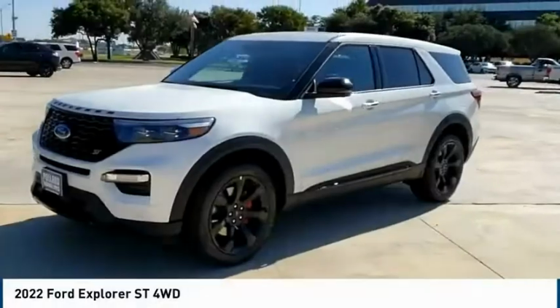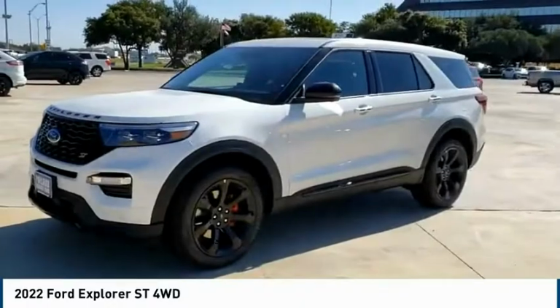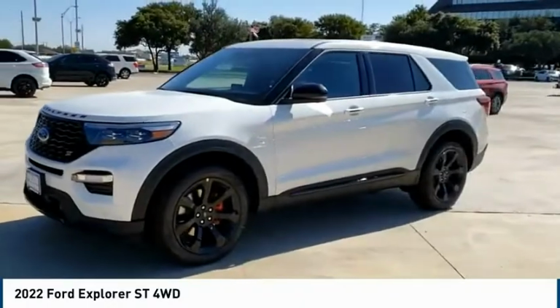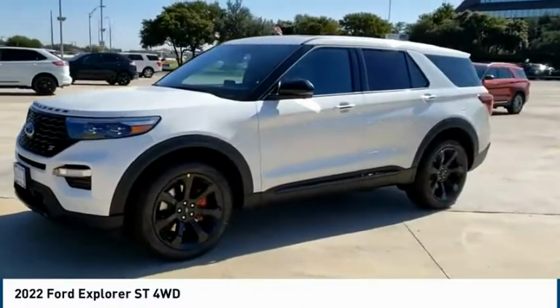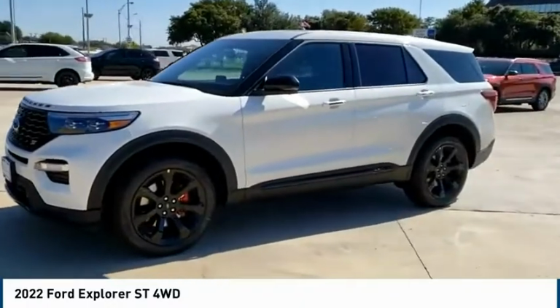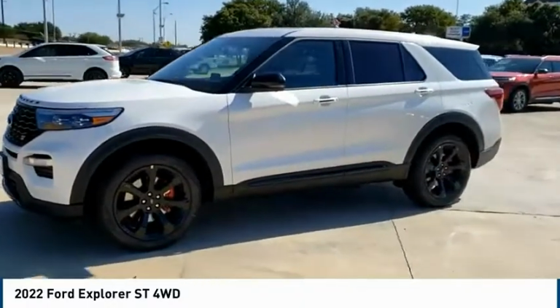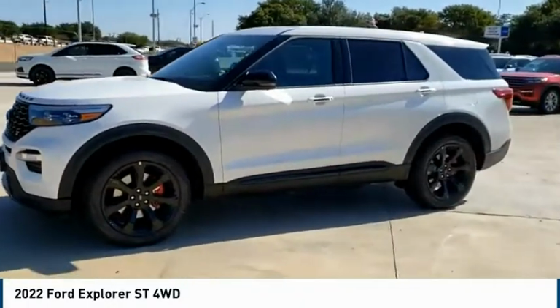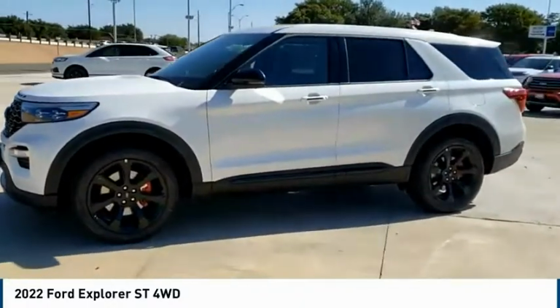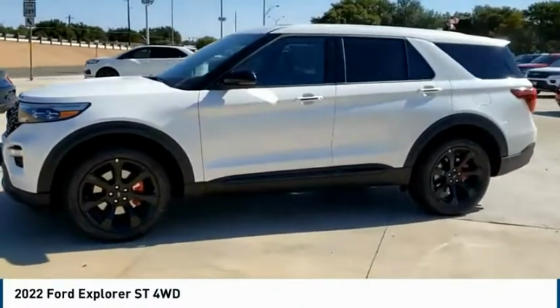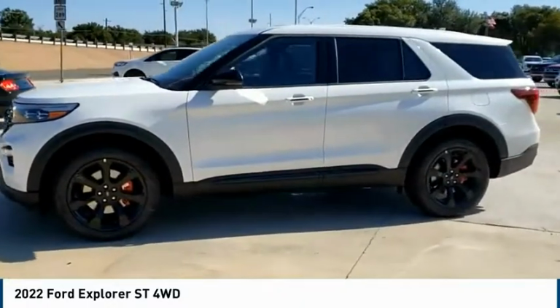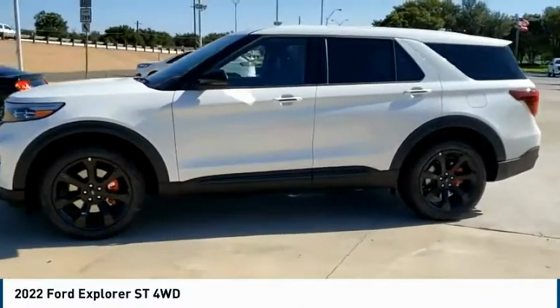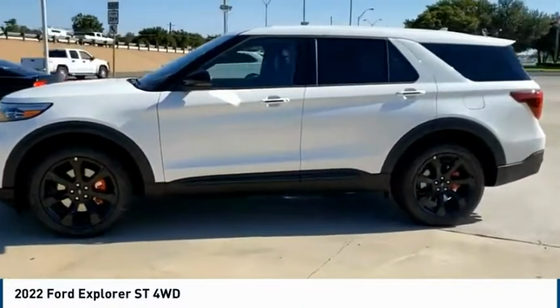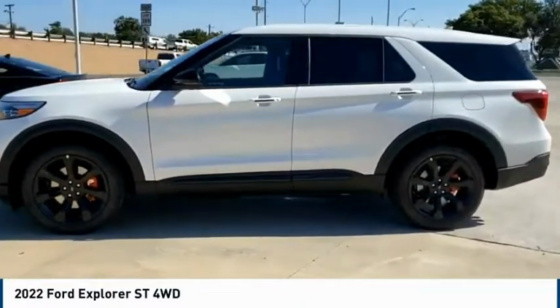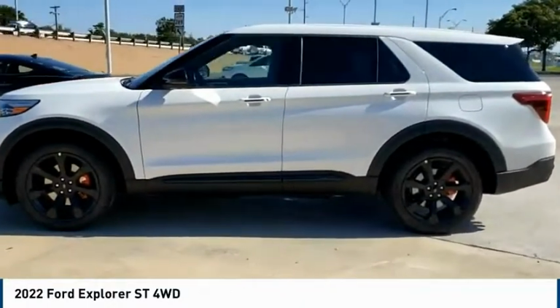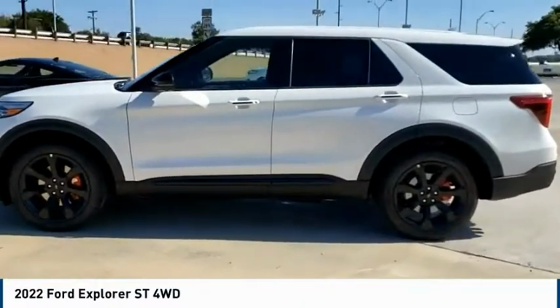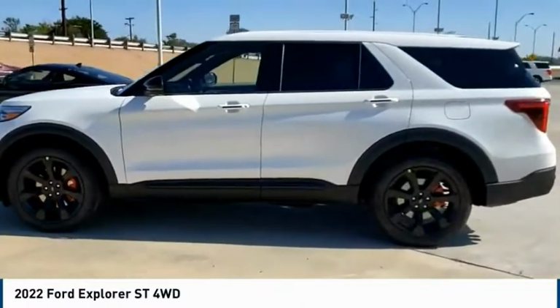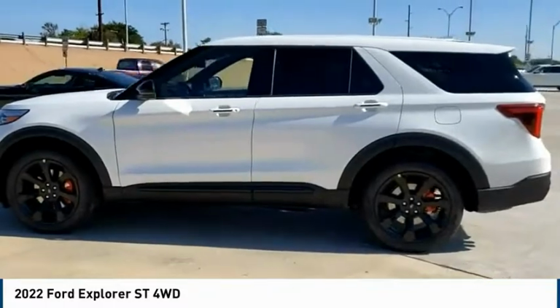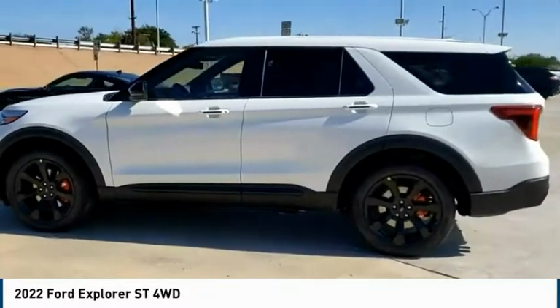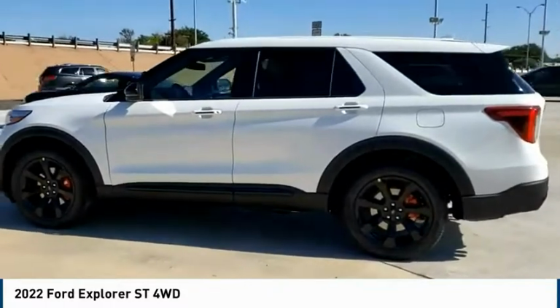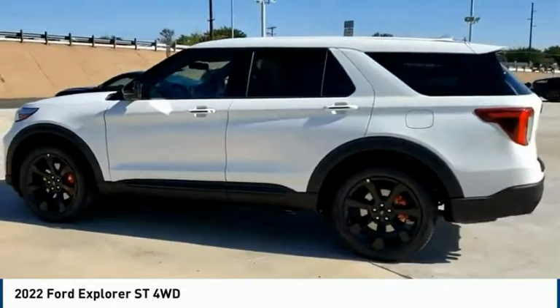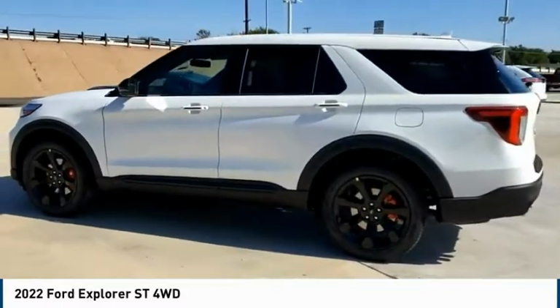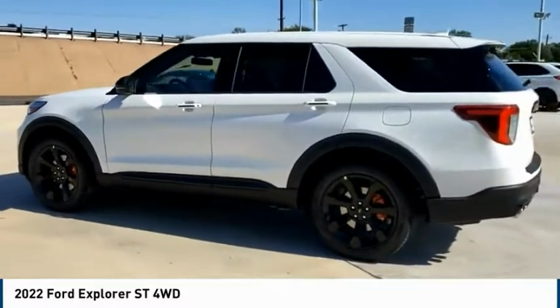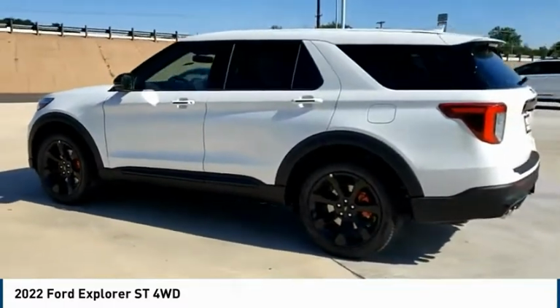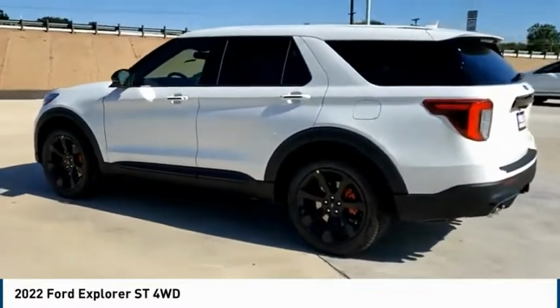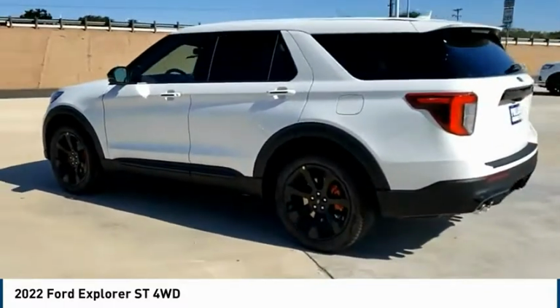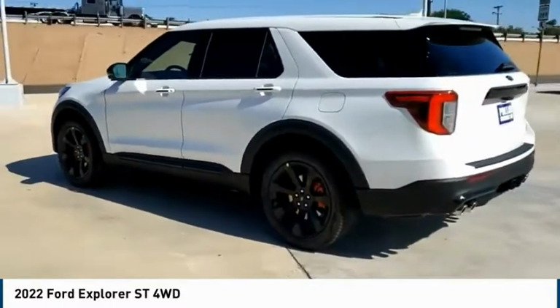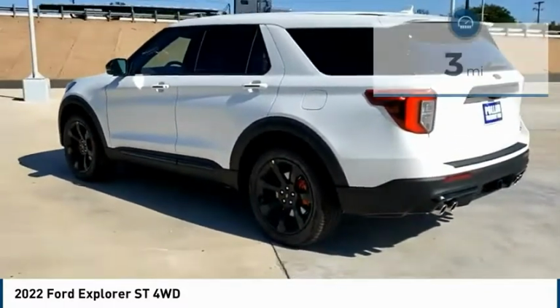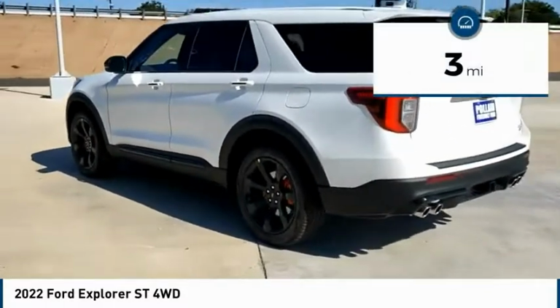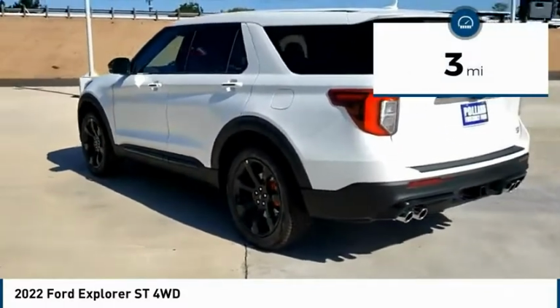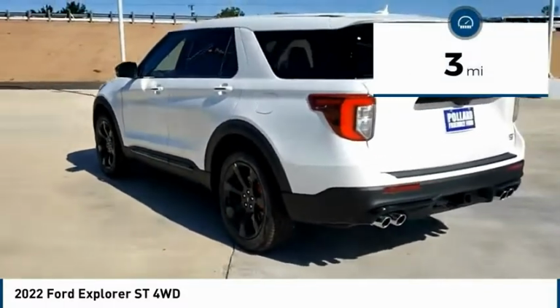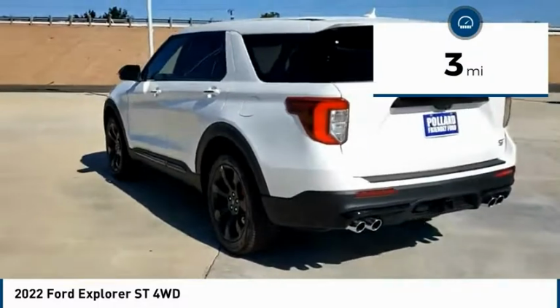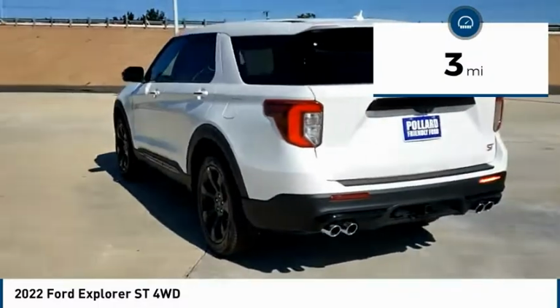Take a ride in the 2022 Explorer. You've got a lot of capabilities to call on in a Ford Explorer — don't underestimate your choices. This vehicle has less than 100 miles.